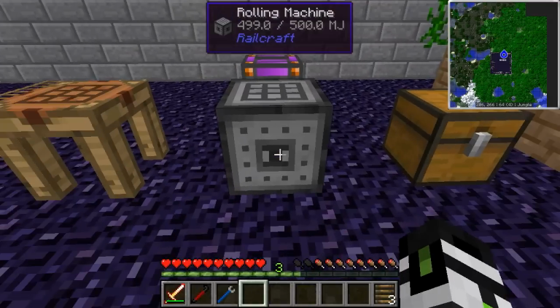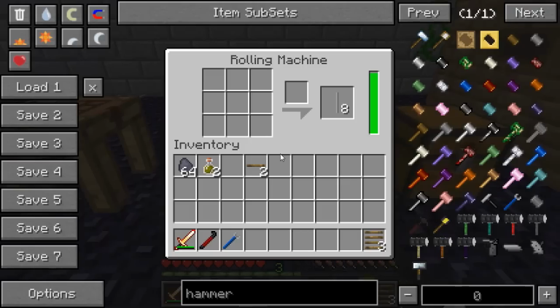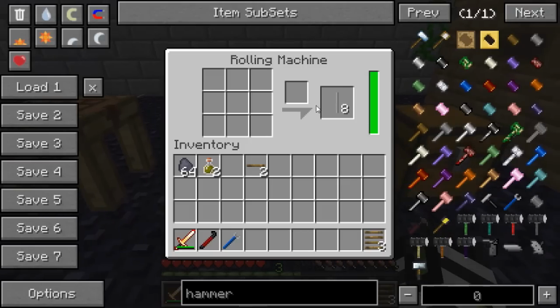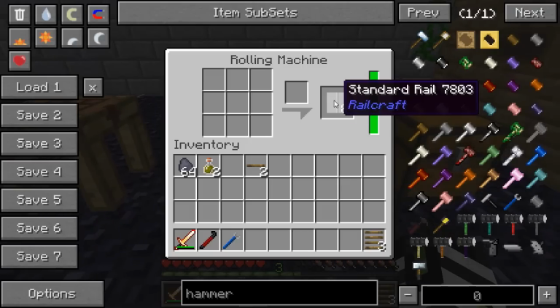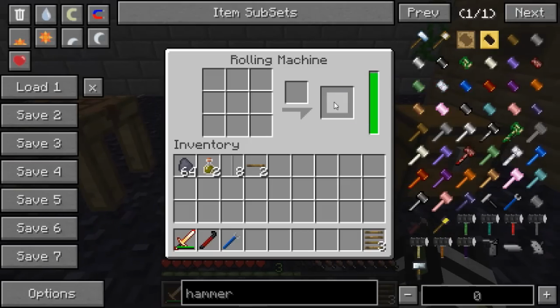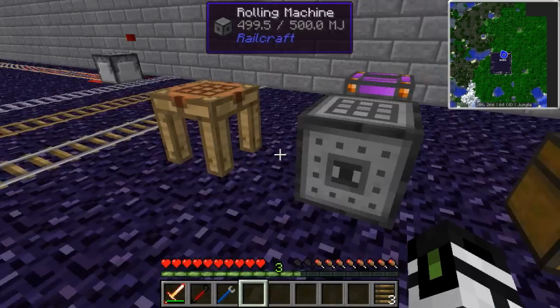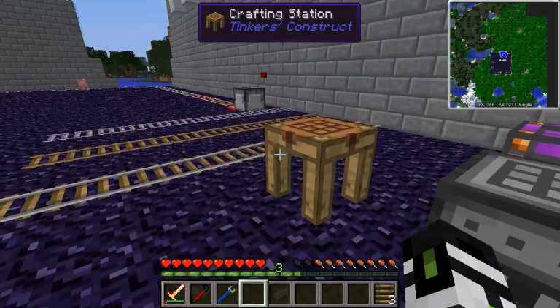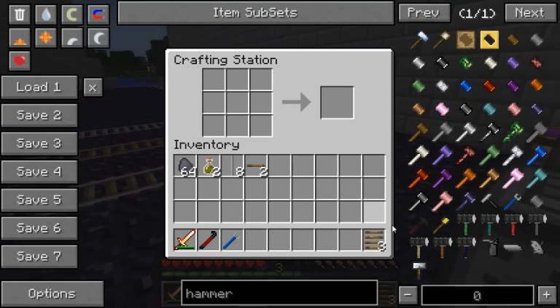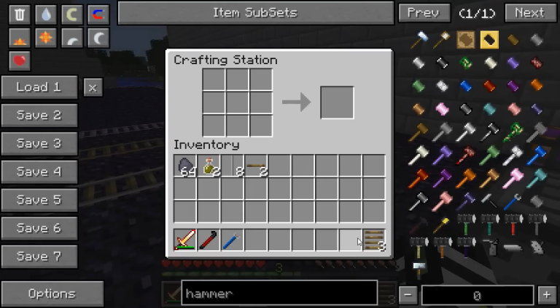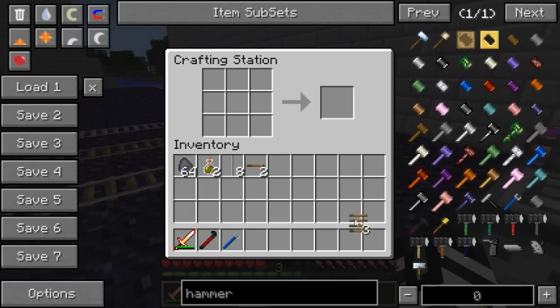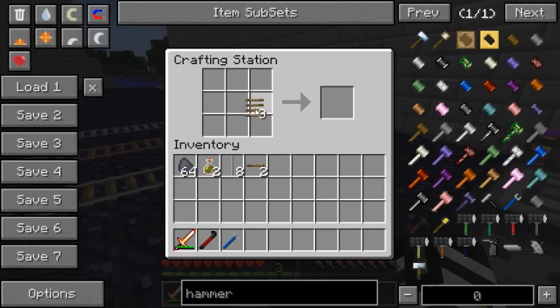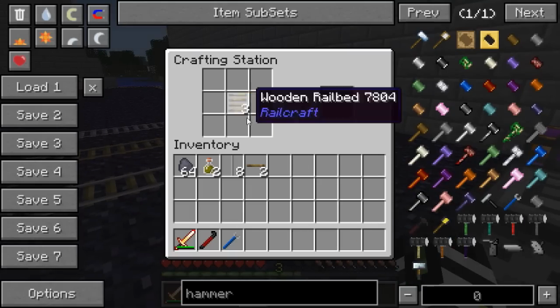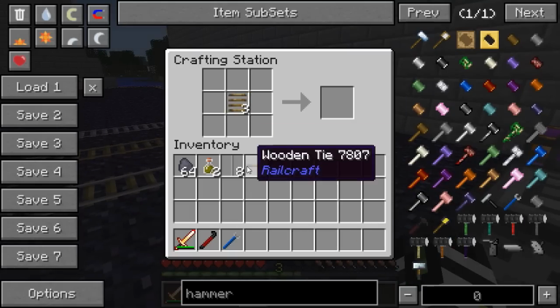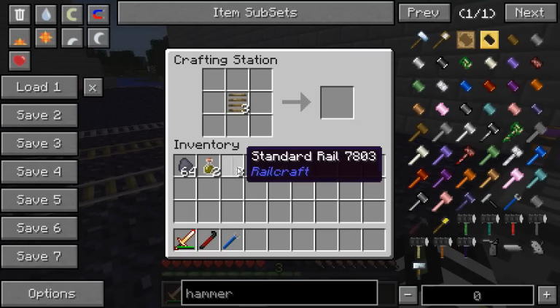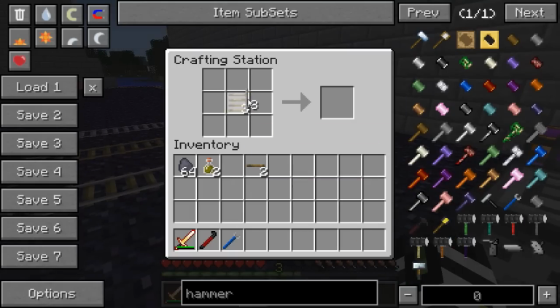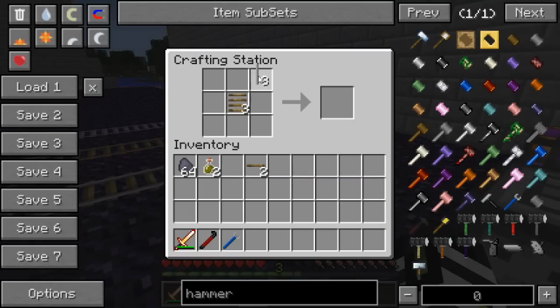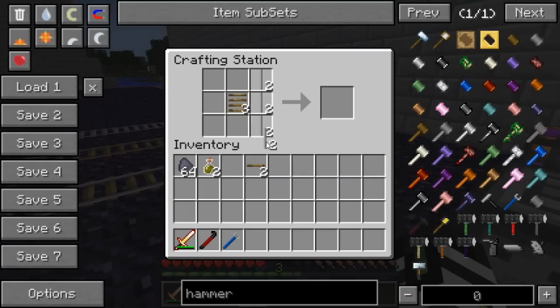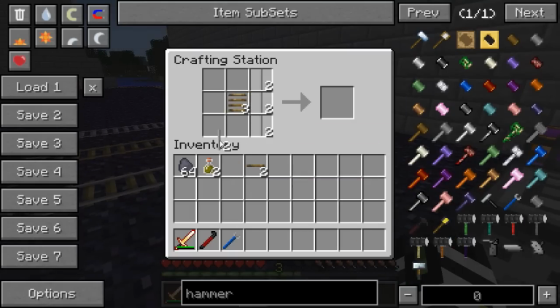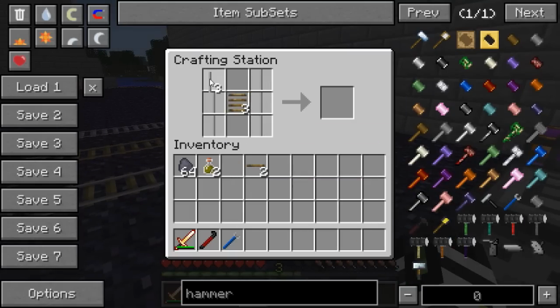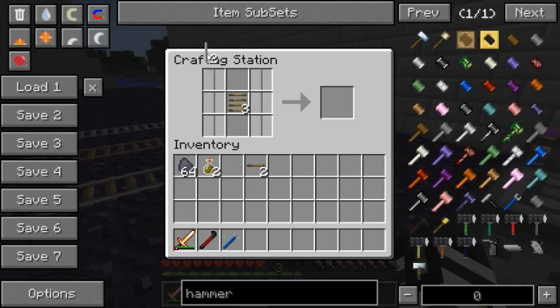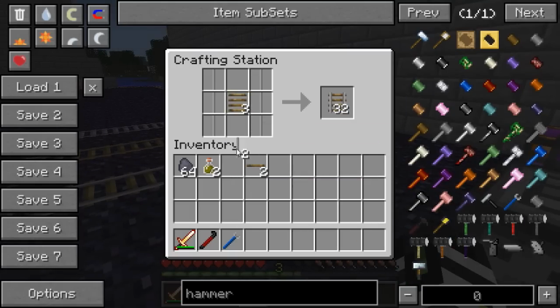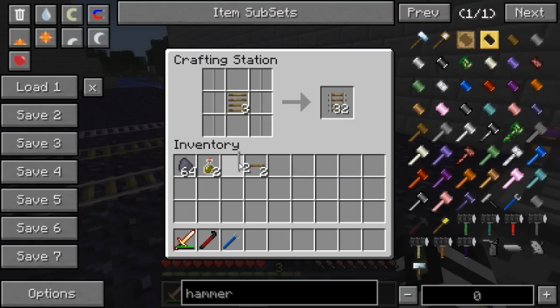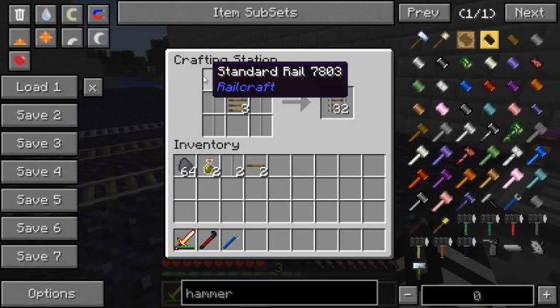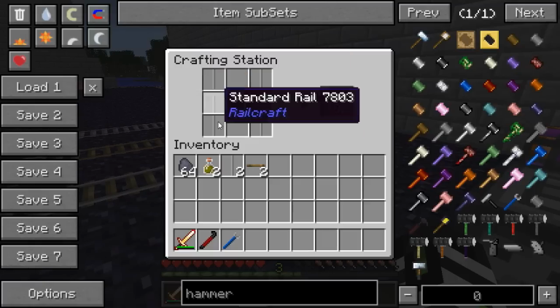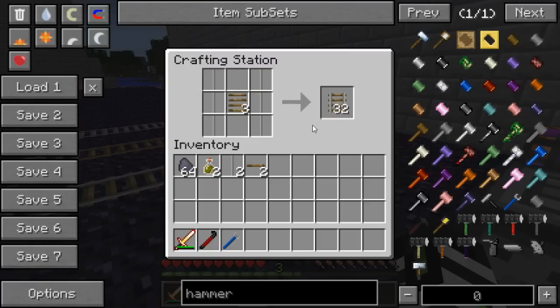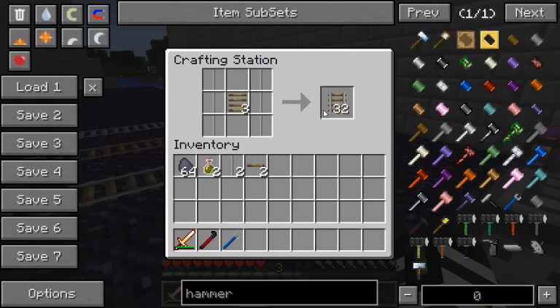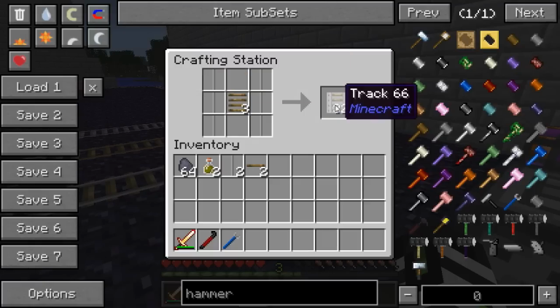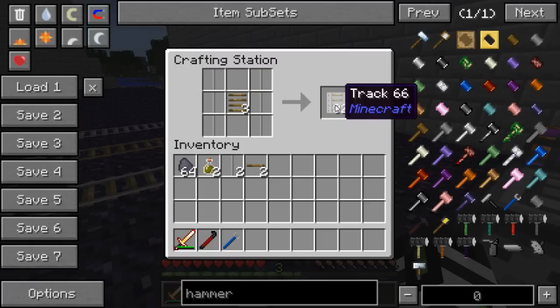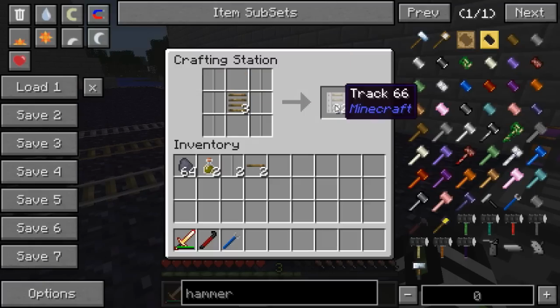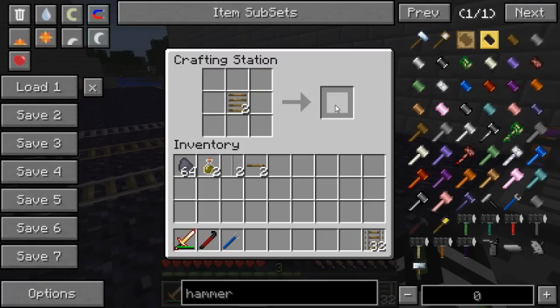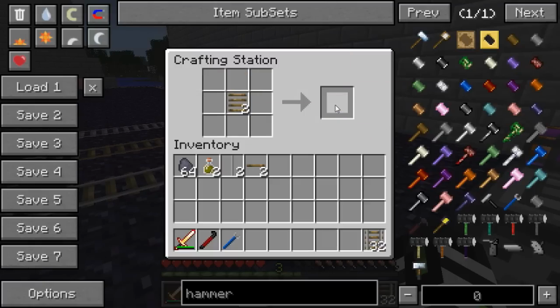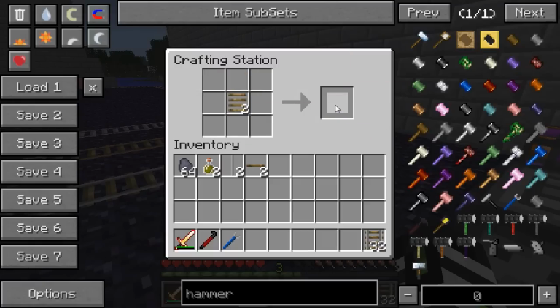Then take those standard rails we crafted earlier, put your wooden rail beds down, make essentially a rail shape, and ta-da! You've got your tracks!